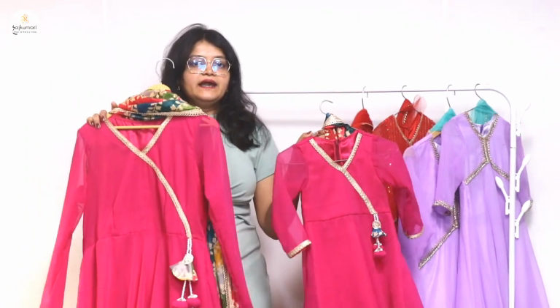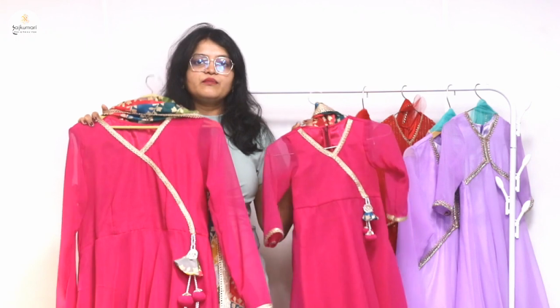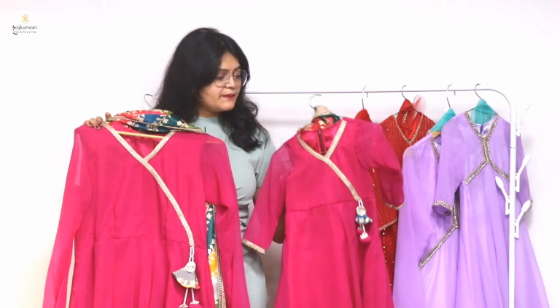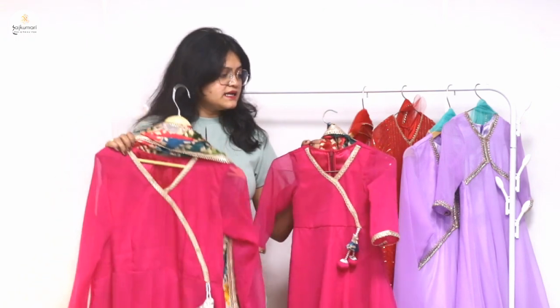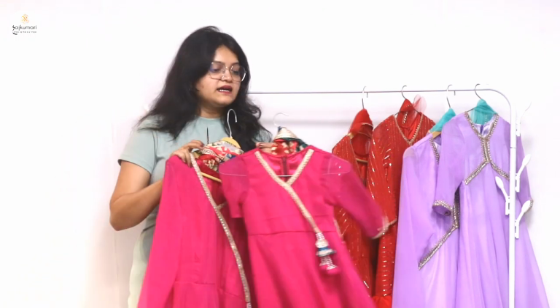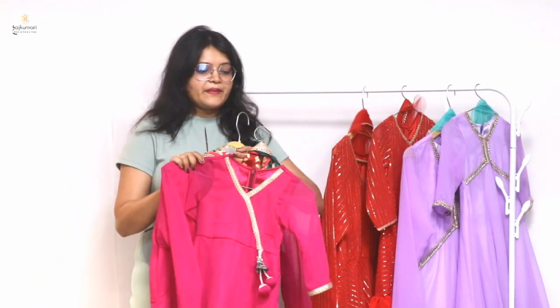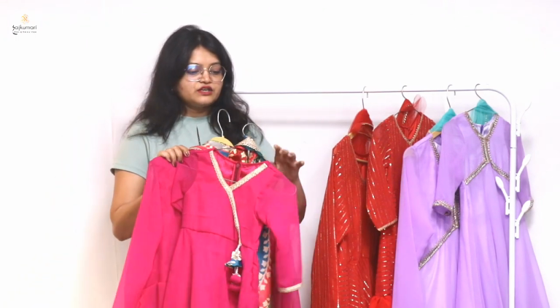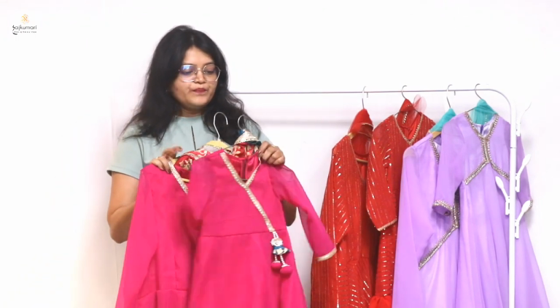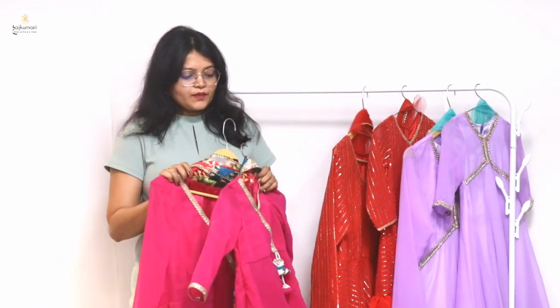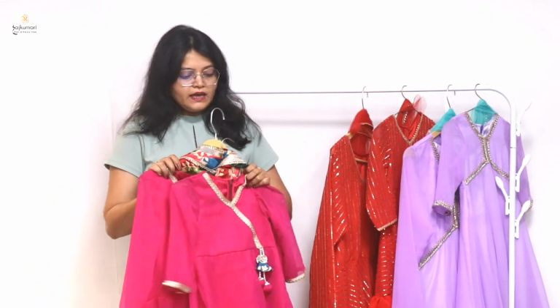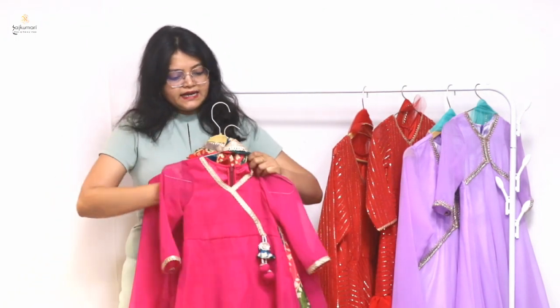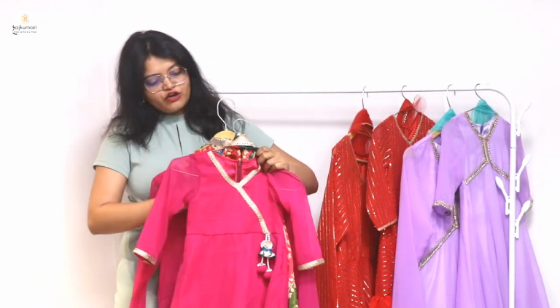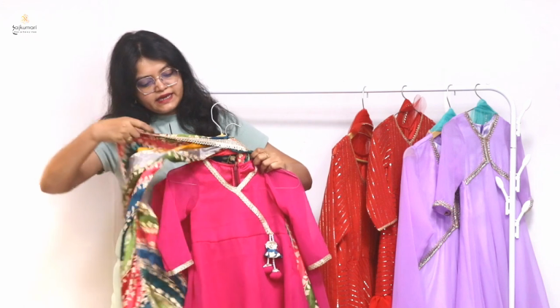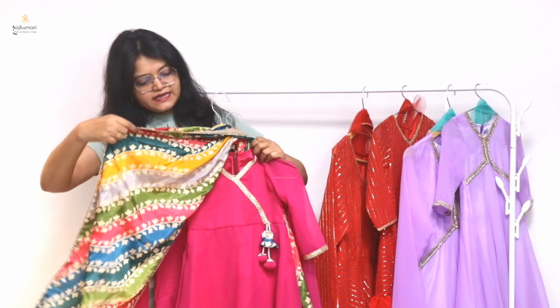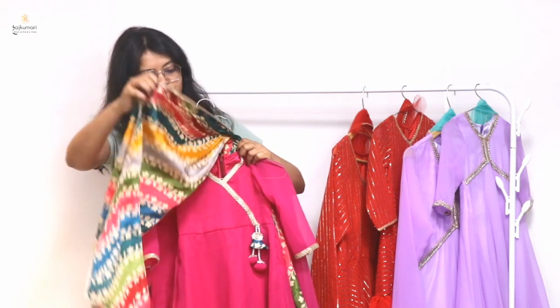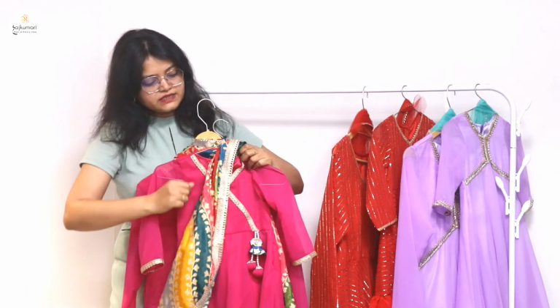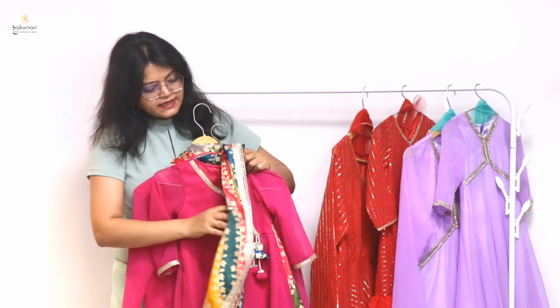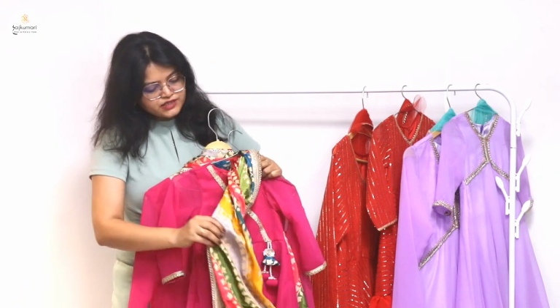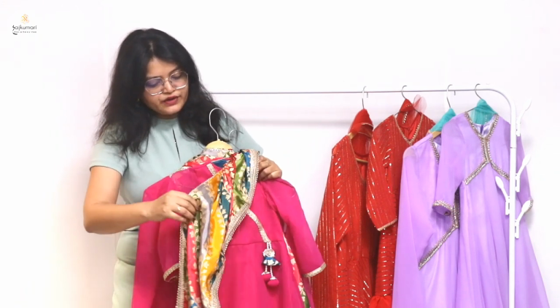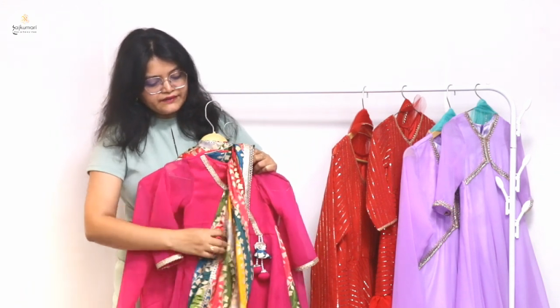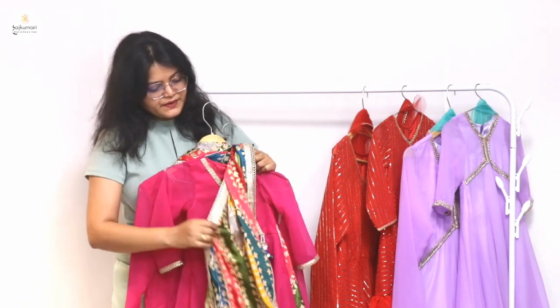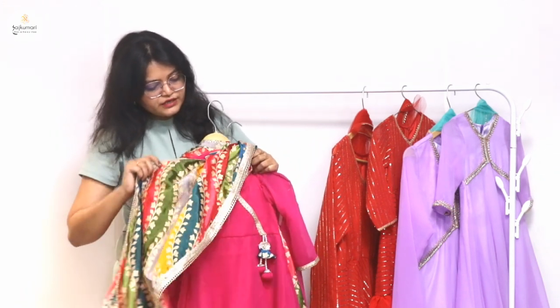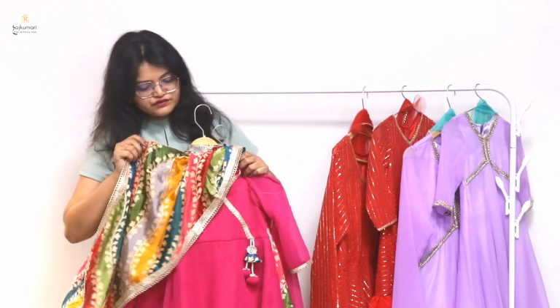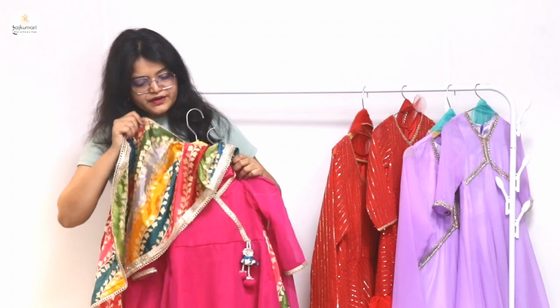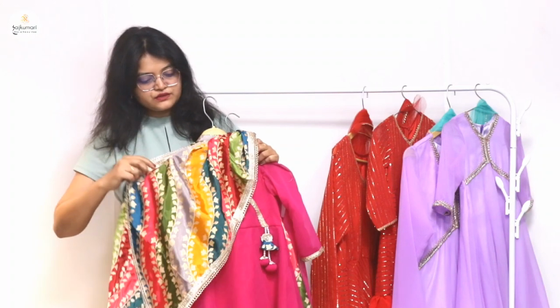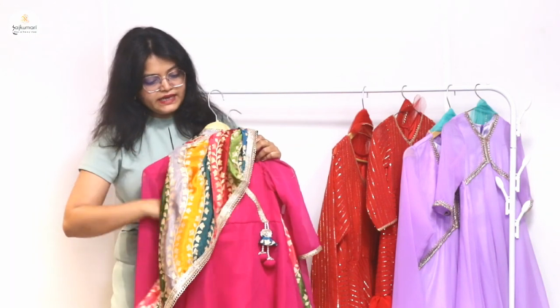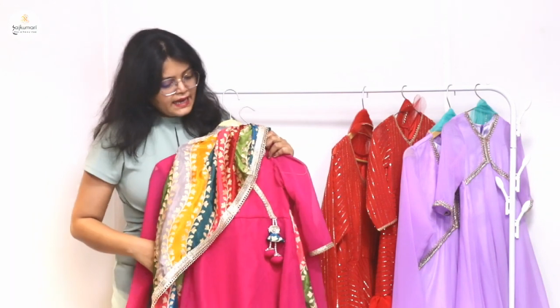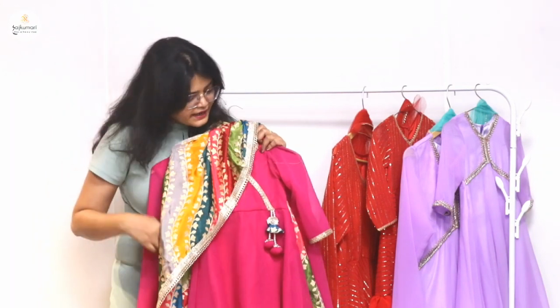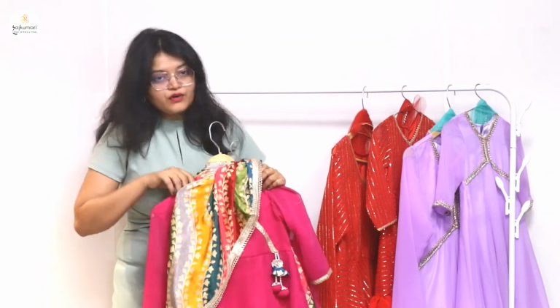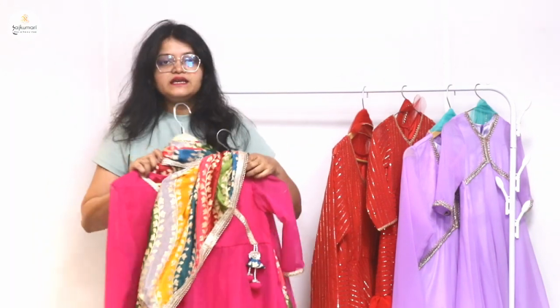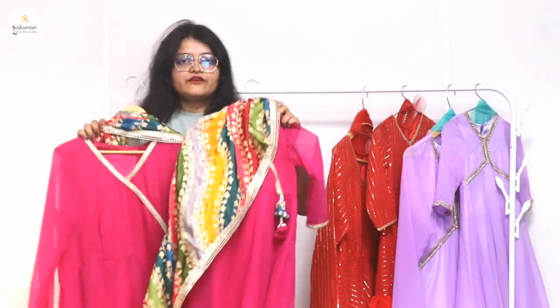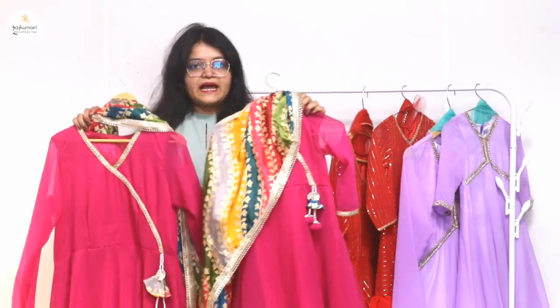It will look very nice when you wear it. If you talk about costing, this set is only for 2500 rupees, which is a very affordable price.